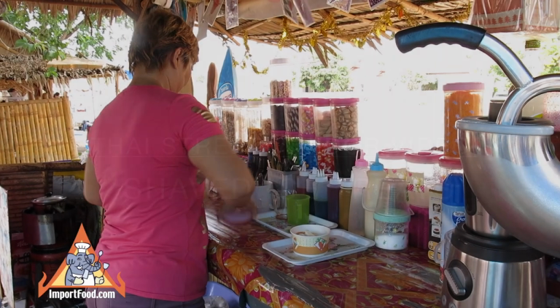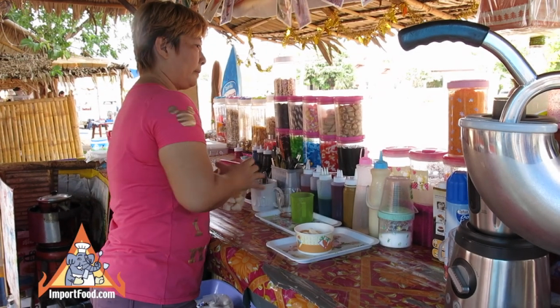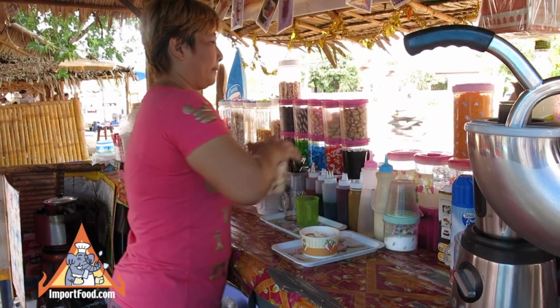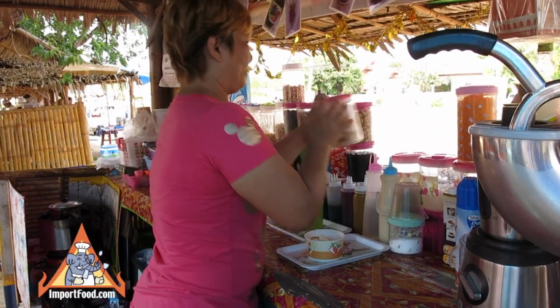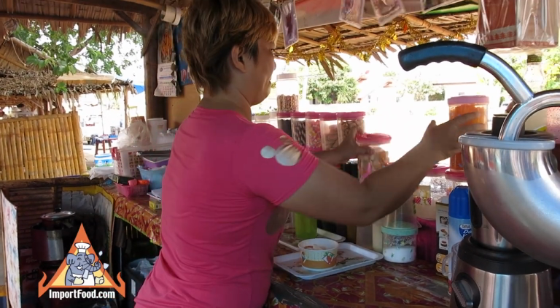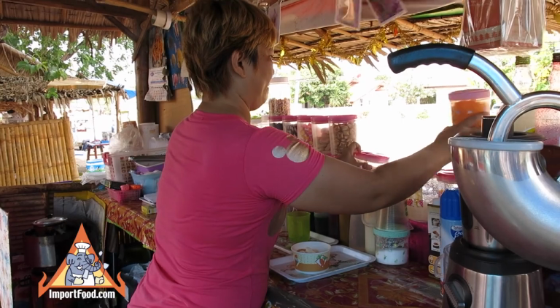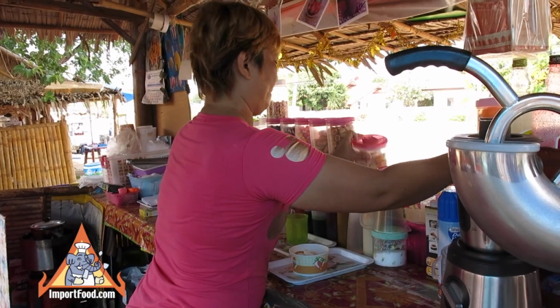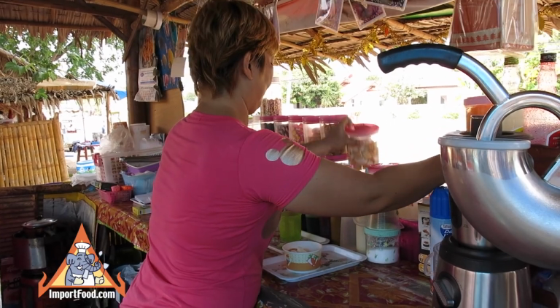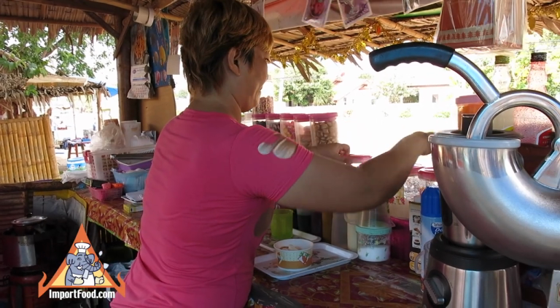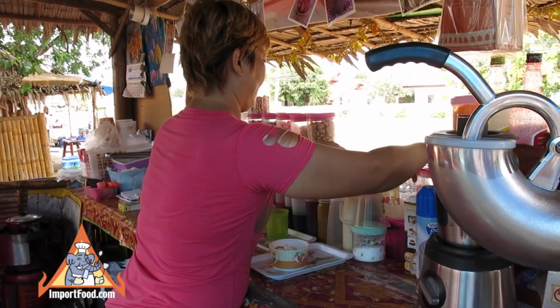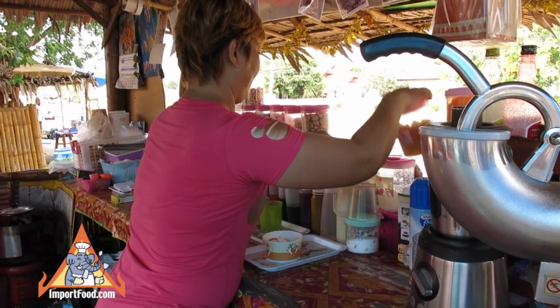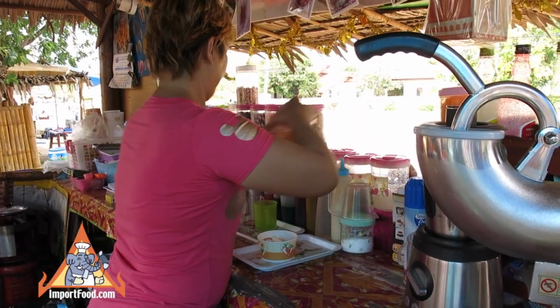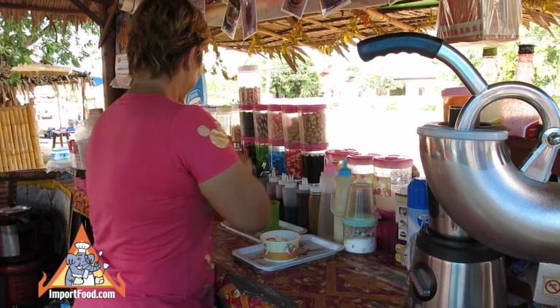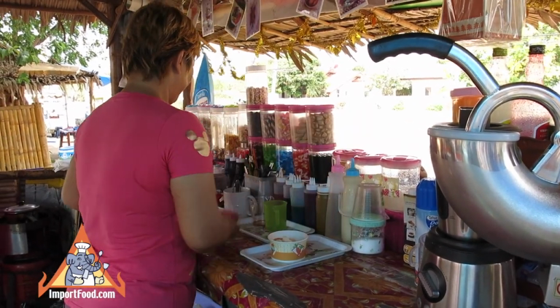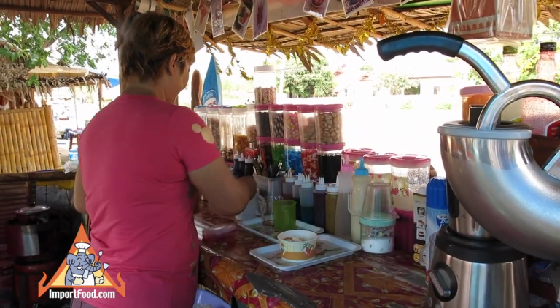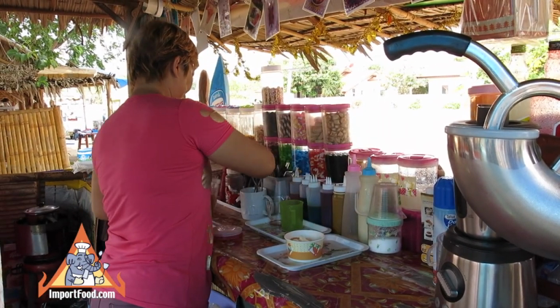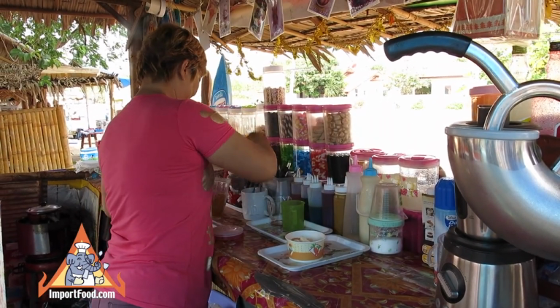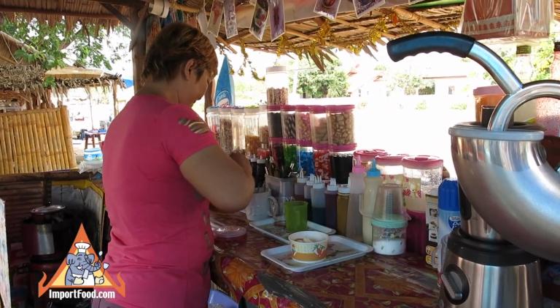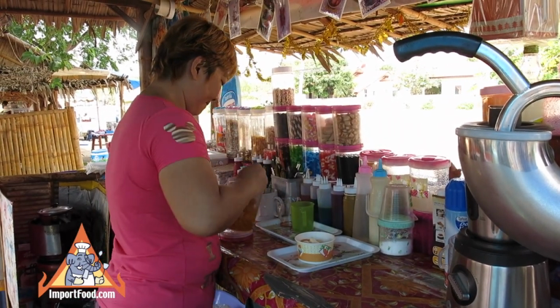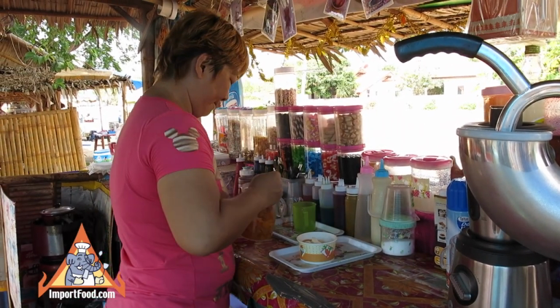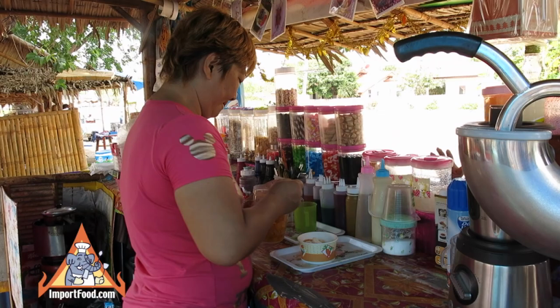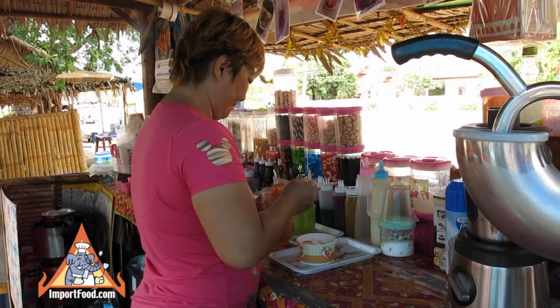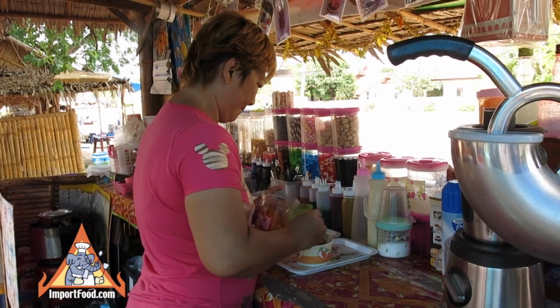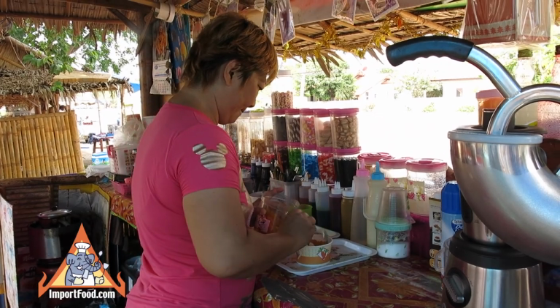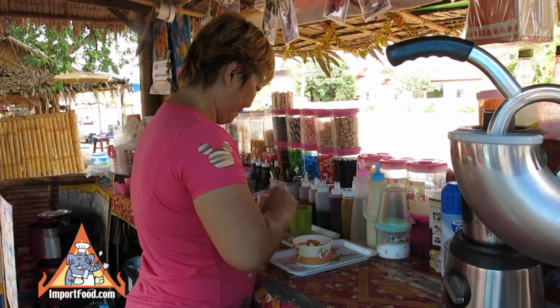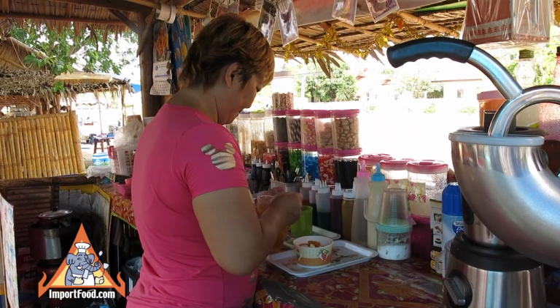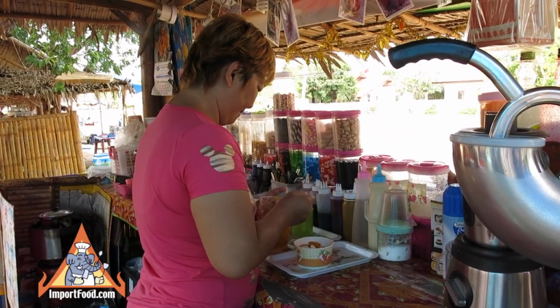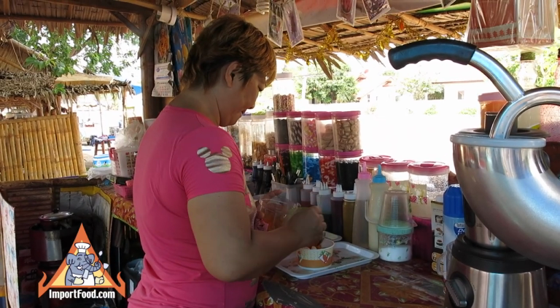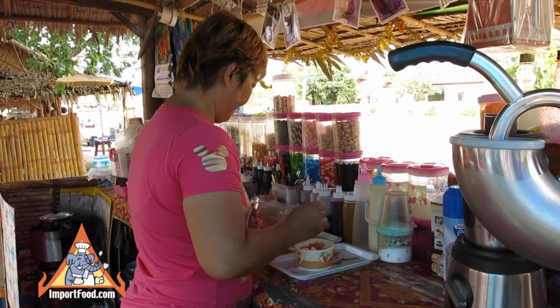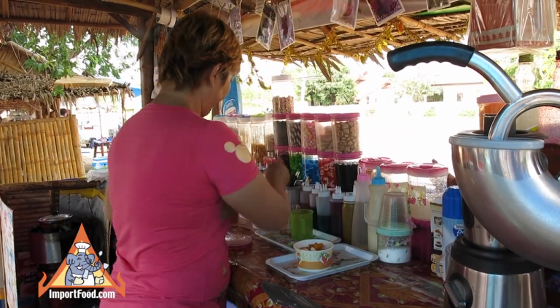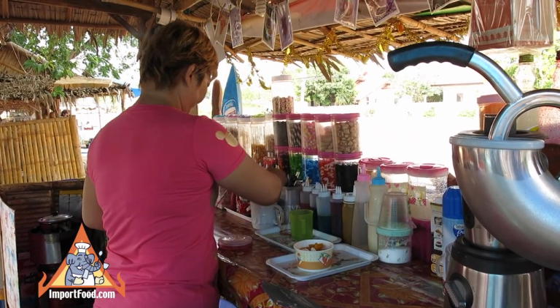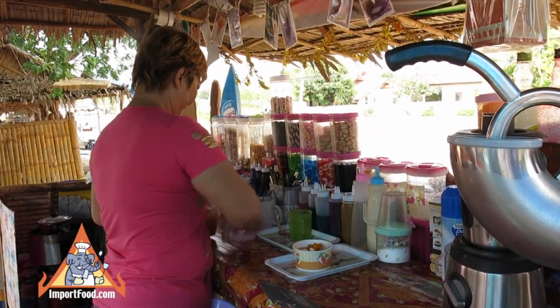In this video you'll see her prepare some Thai style snow cones. In the paper cup there is bread — a sweet bread — and she'll cover that with candied fruit.